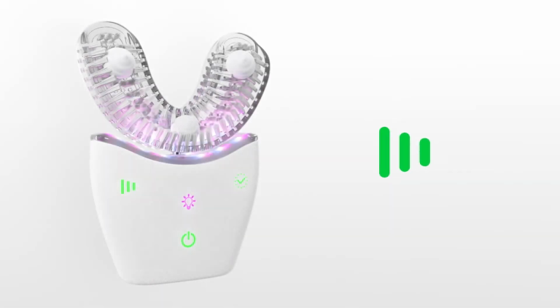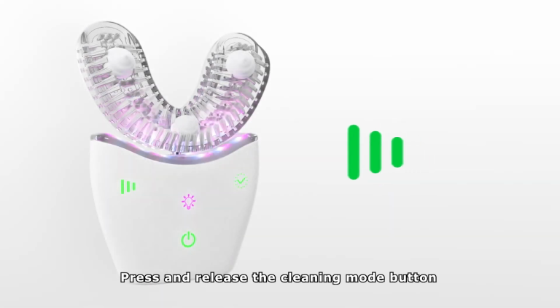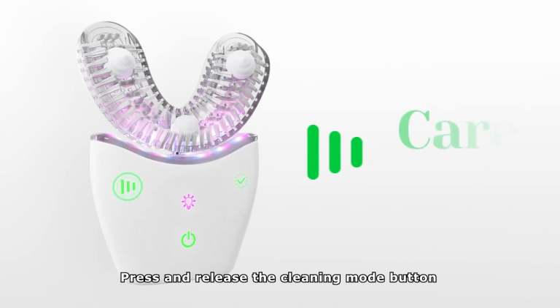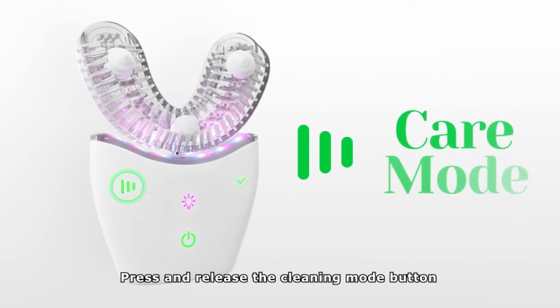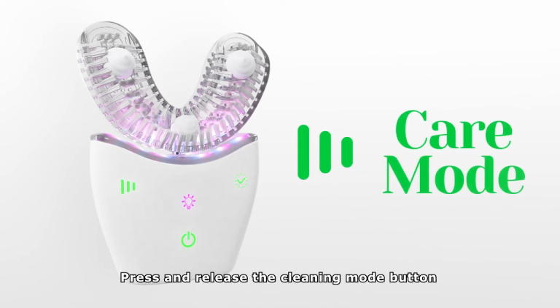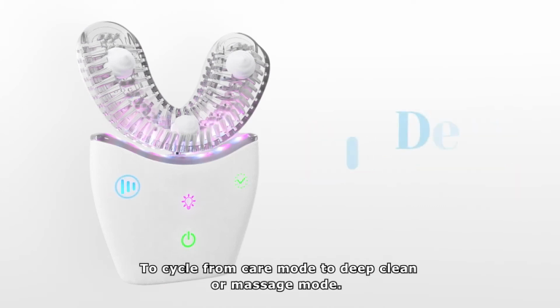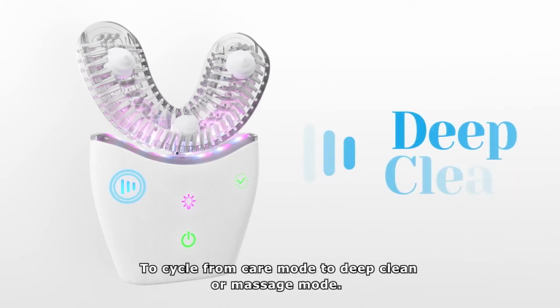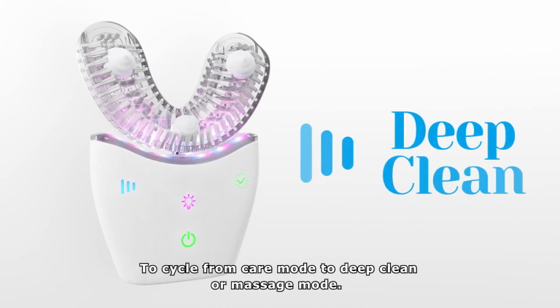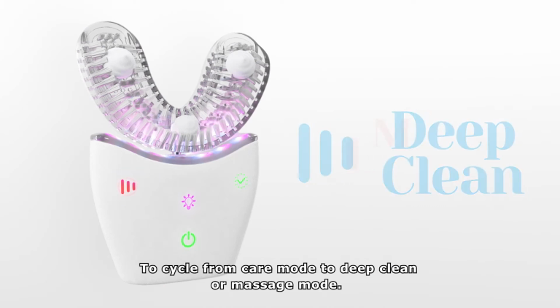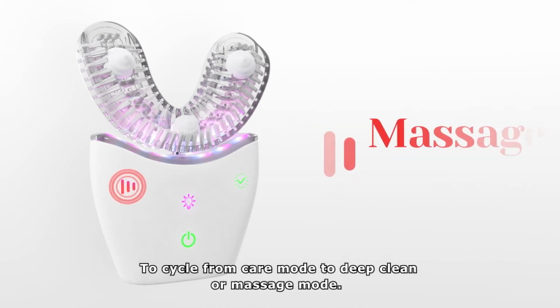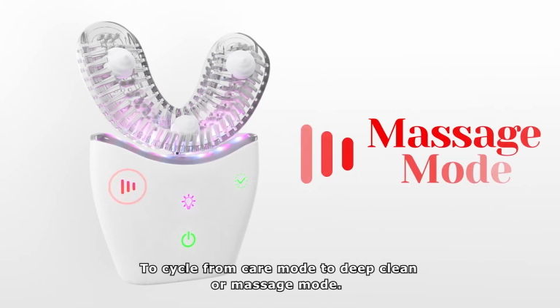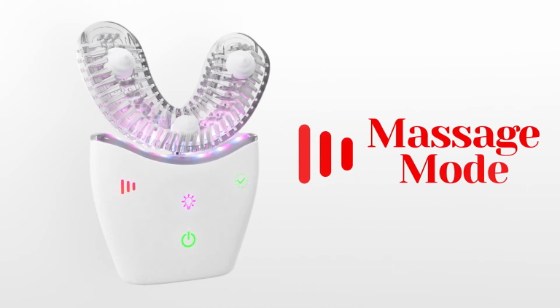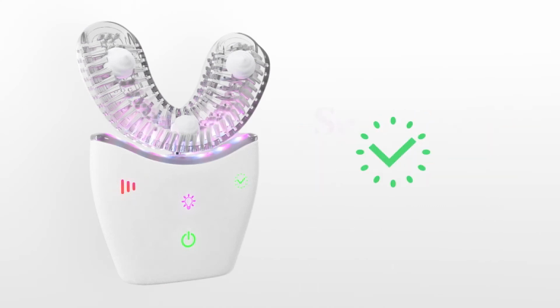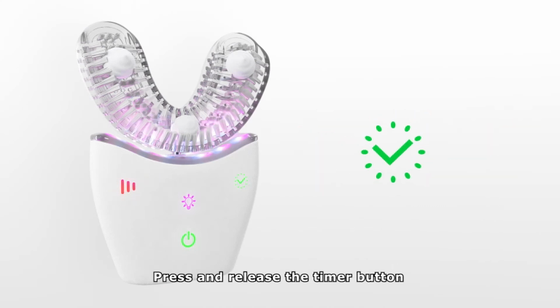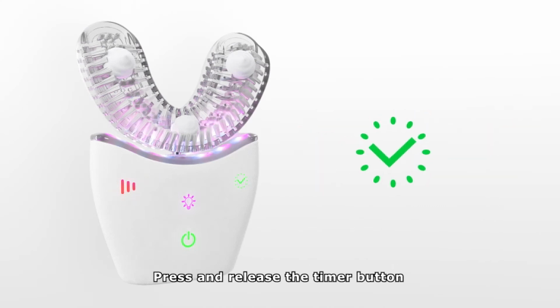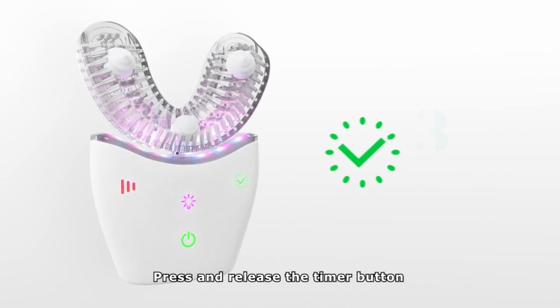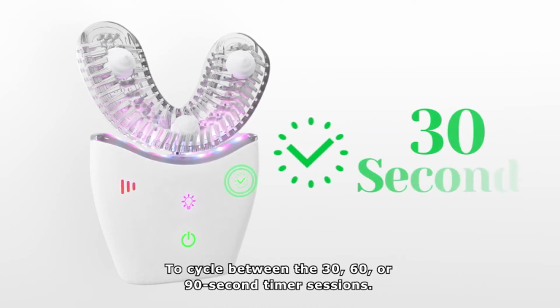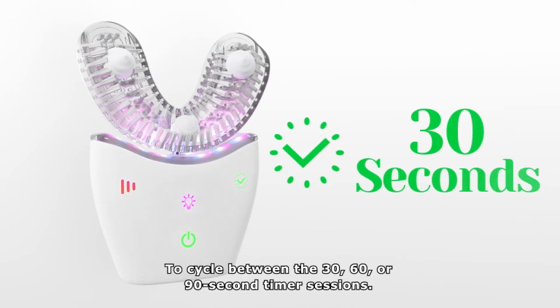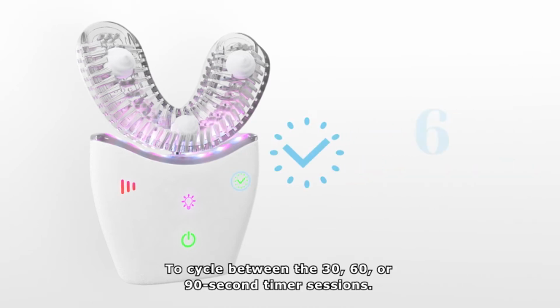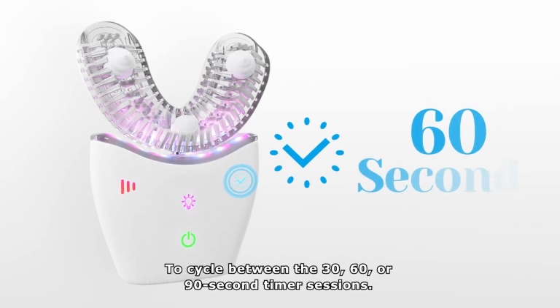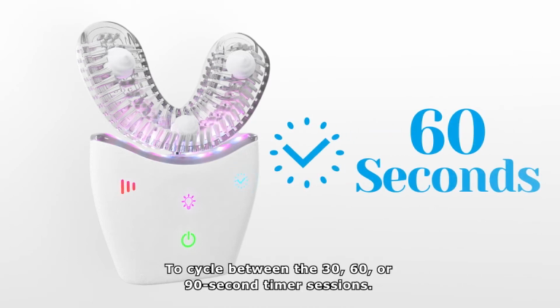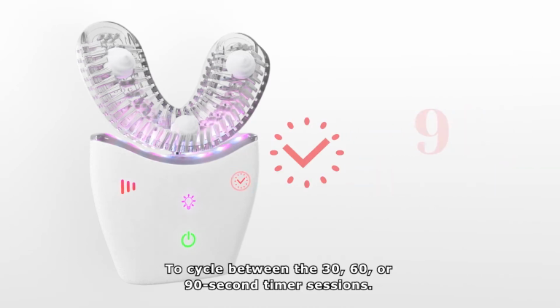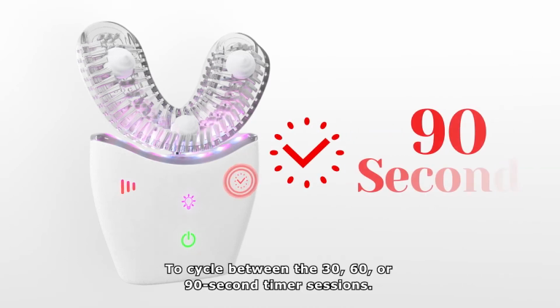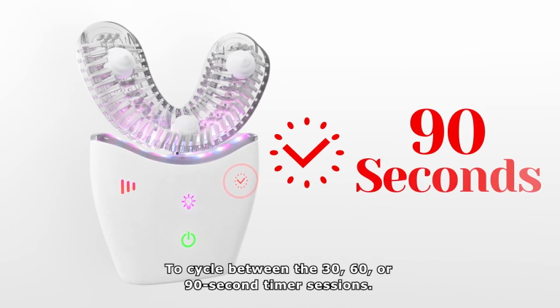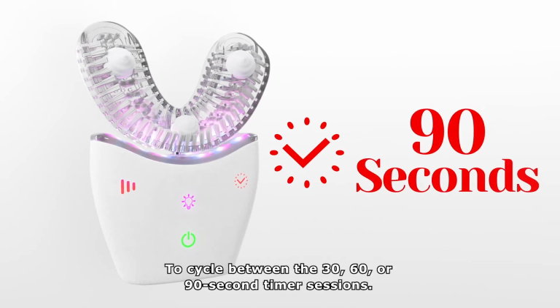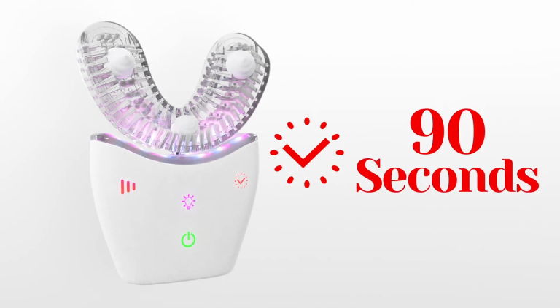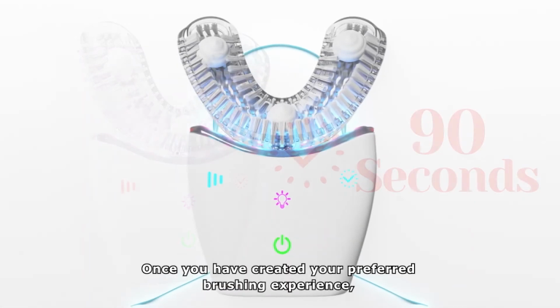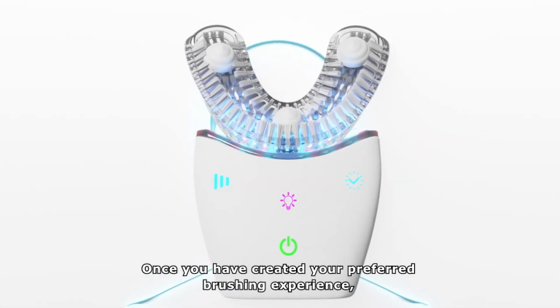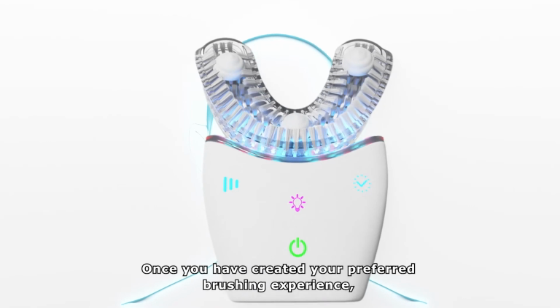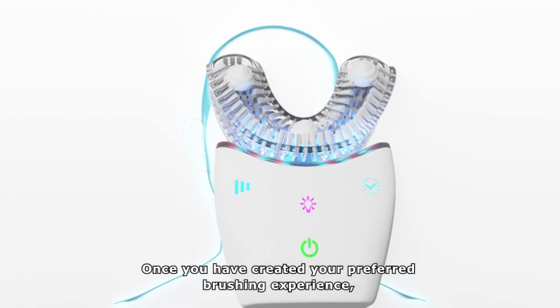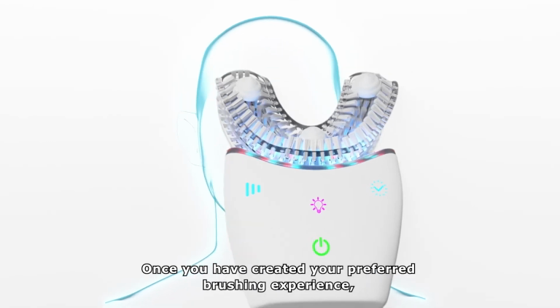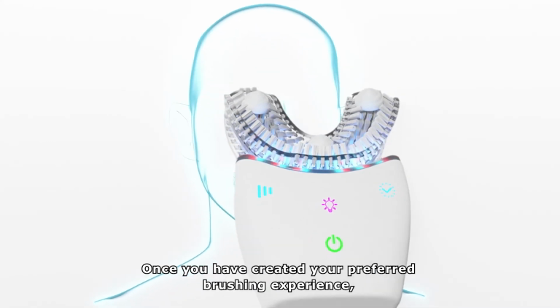Press and release the cleaning mode button to cycle from care mode to deep clean or massage mode. Press and release the timer button to cycle between the 30, 60, or 90 second timer sessions. Once you have created your preferred brushing experience,